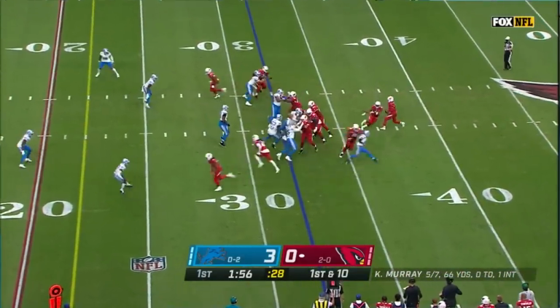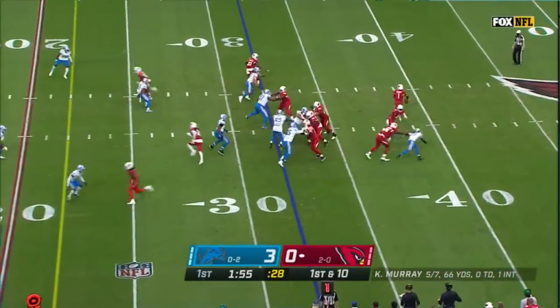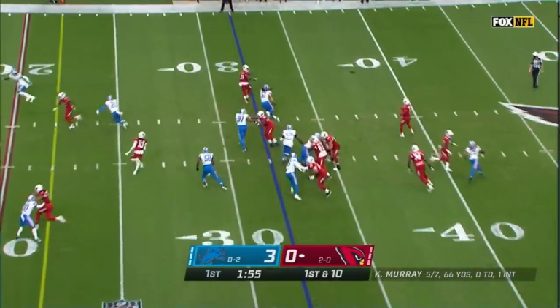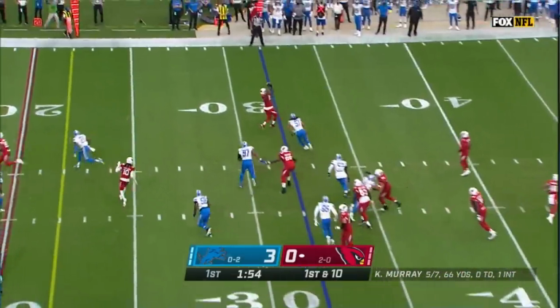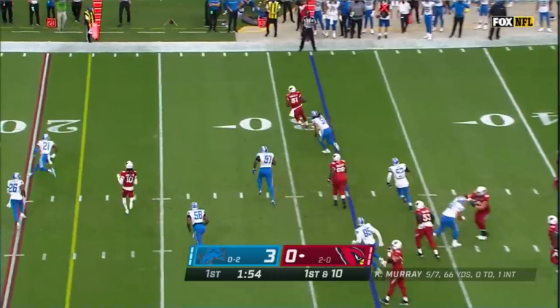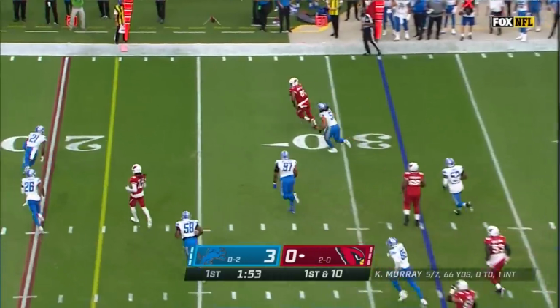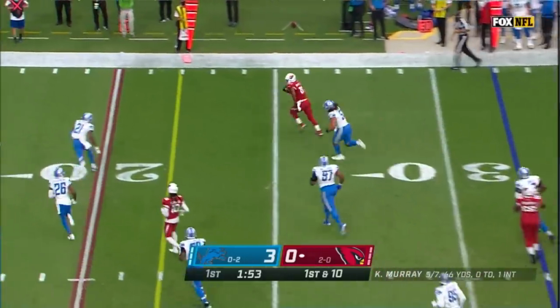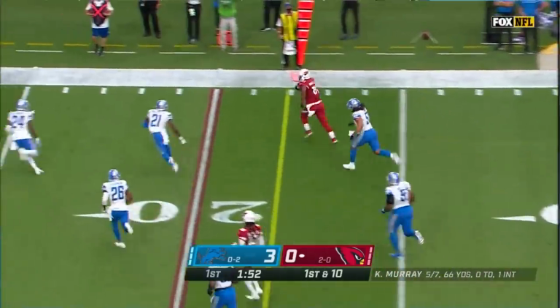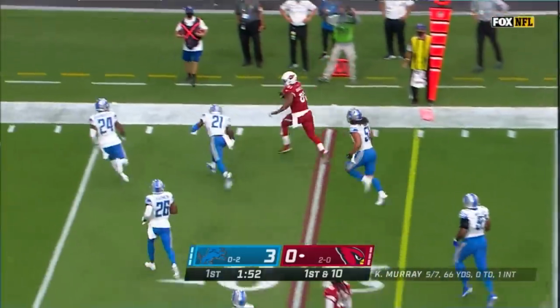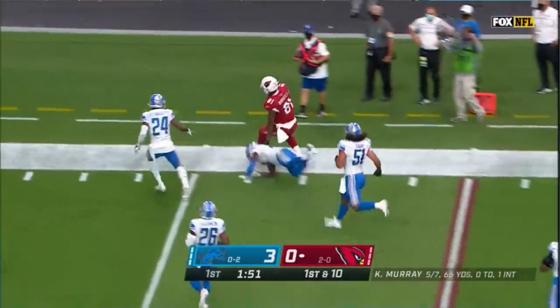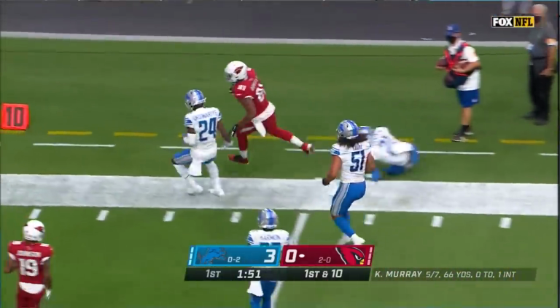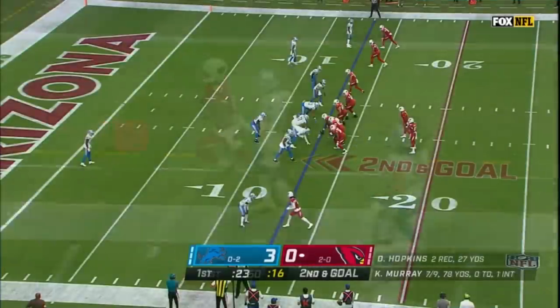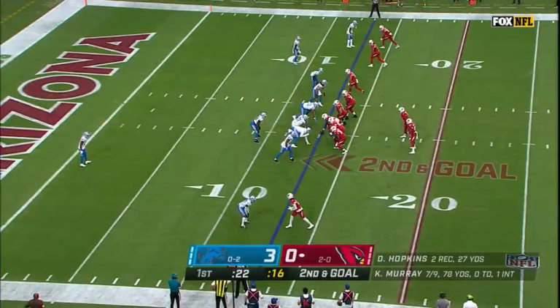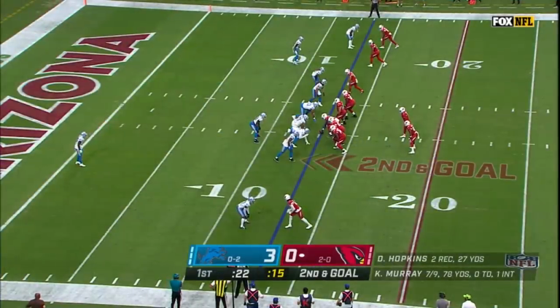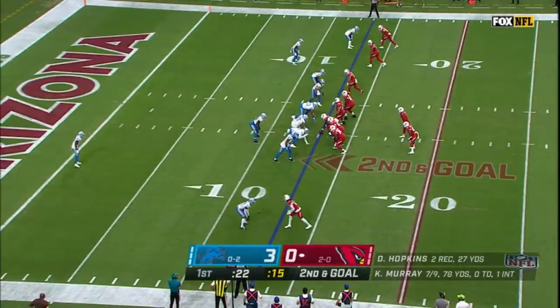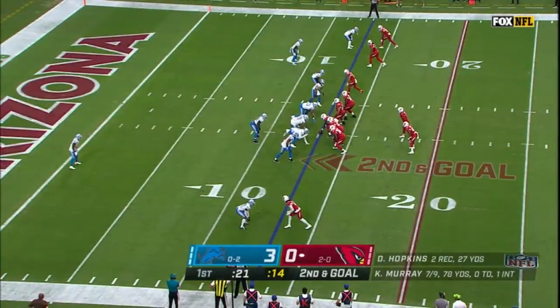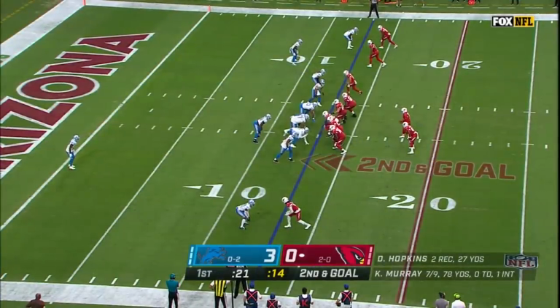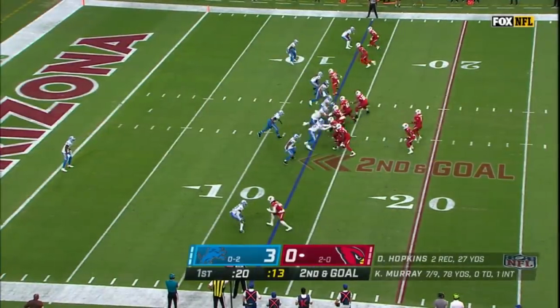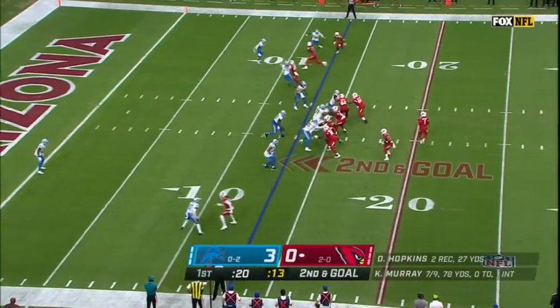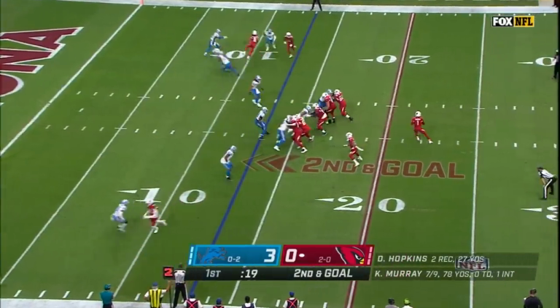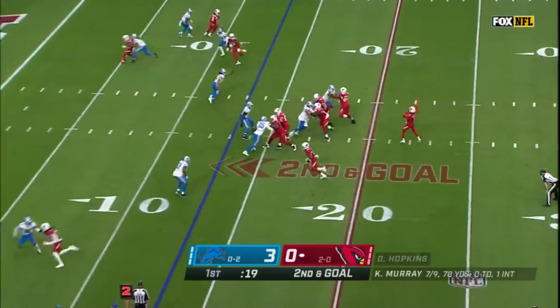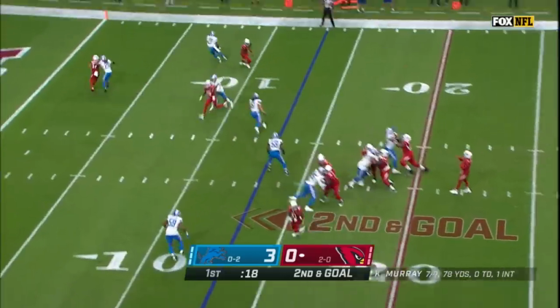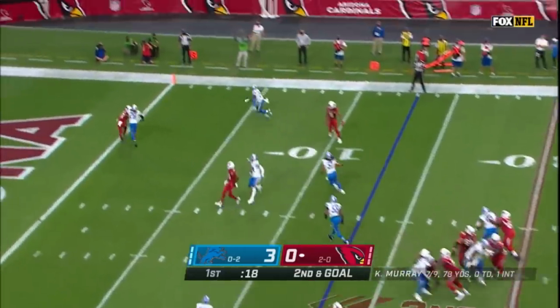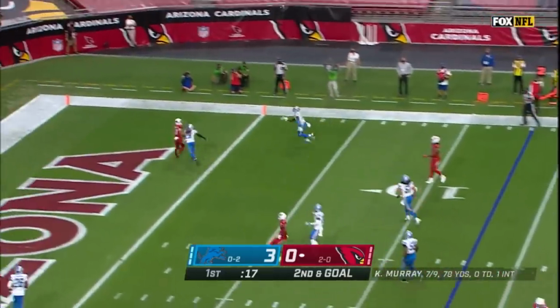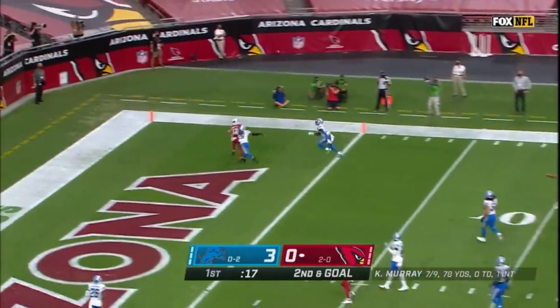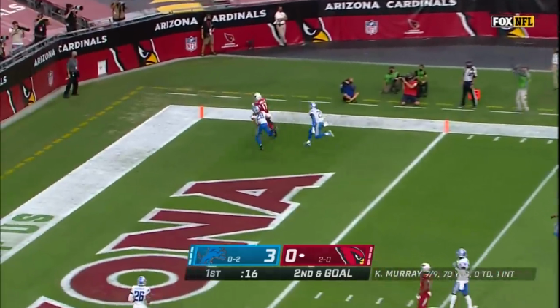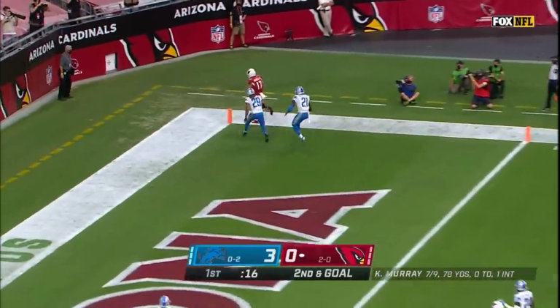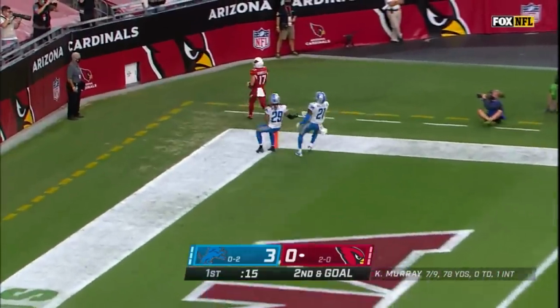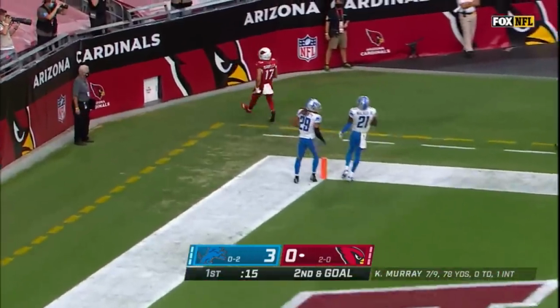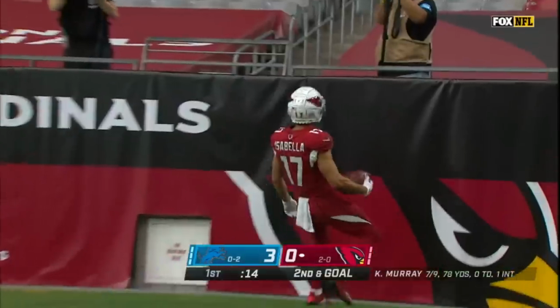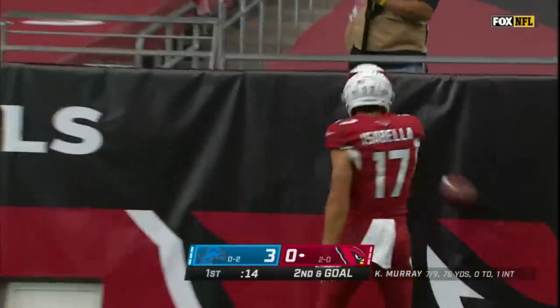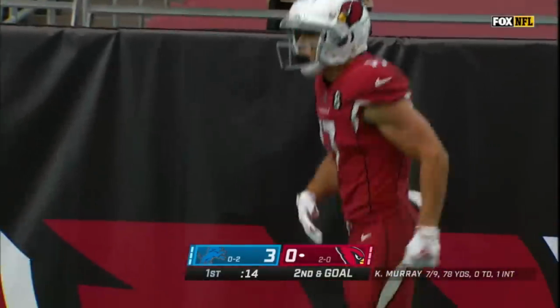Seven-yard pickup, and here is Murray on a play fake, and it's caught by Darrell Daniels. It'll be second down and goal from the 13 now, and Murray with a fade to the end zone, and the pass to Isabella, caught for the touchdown.